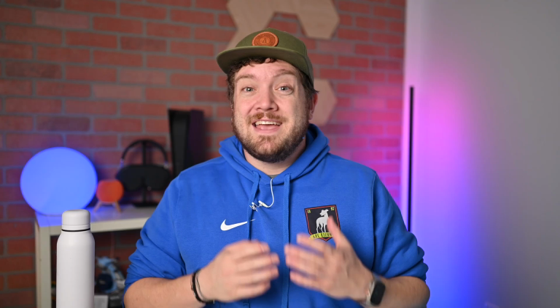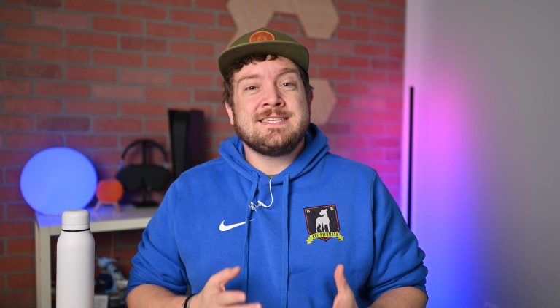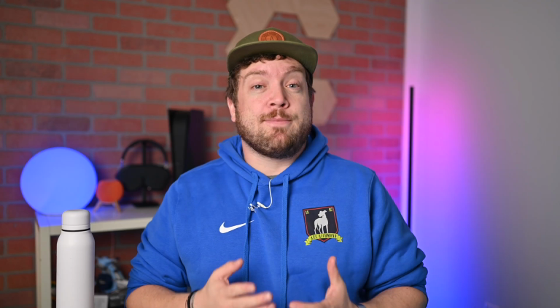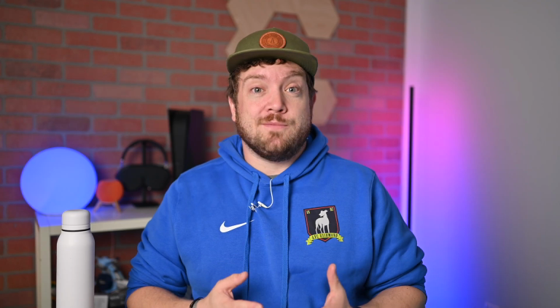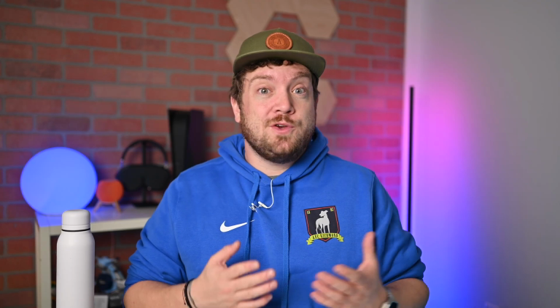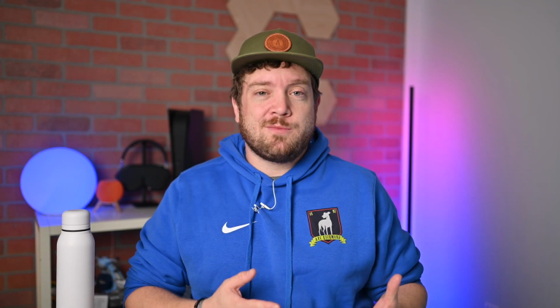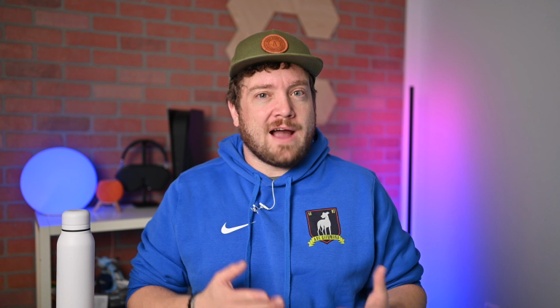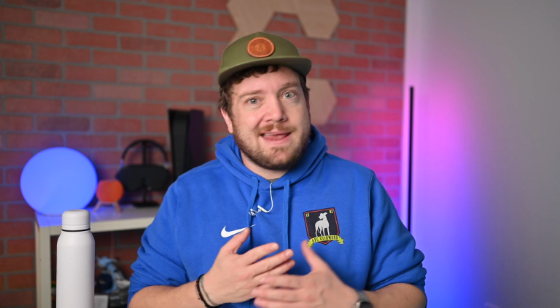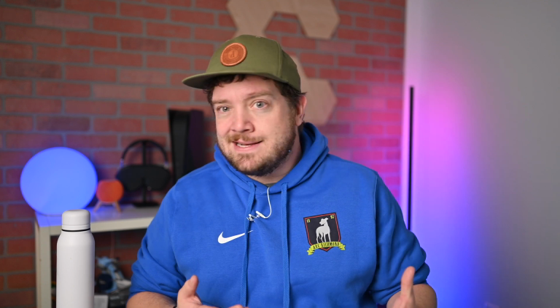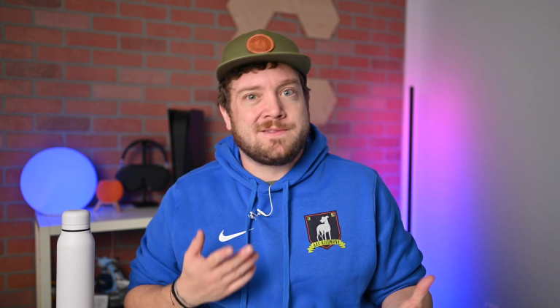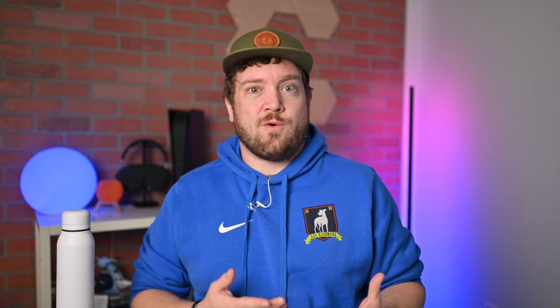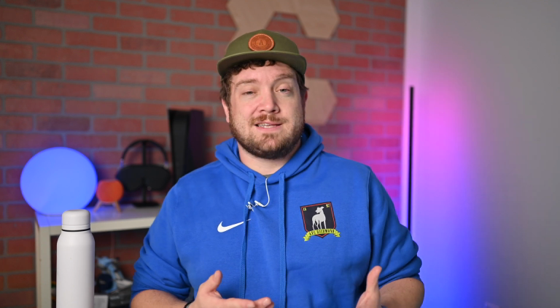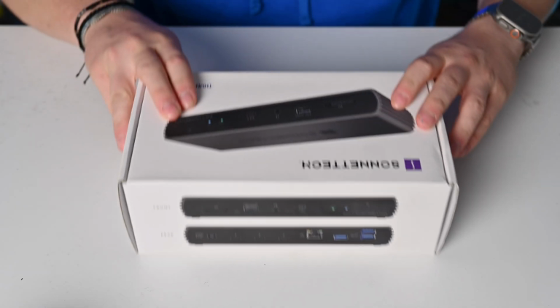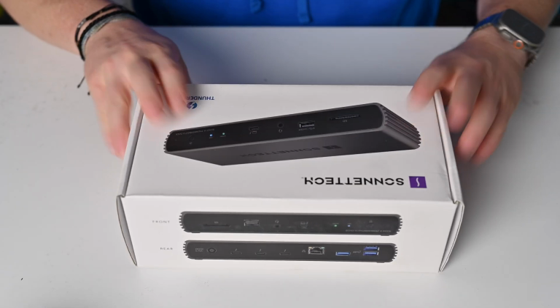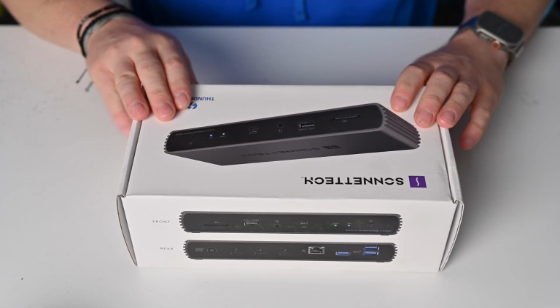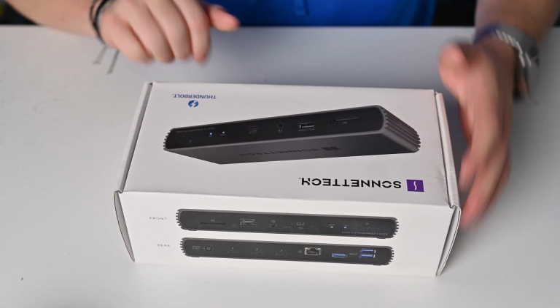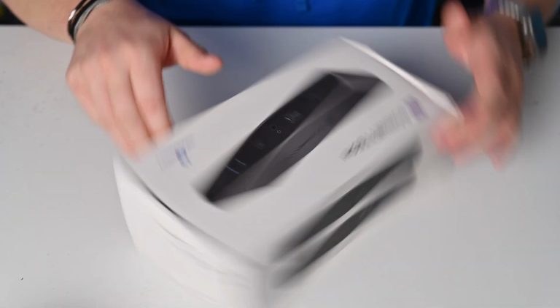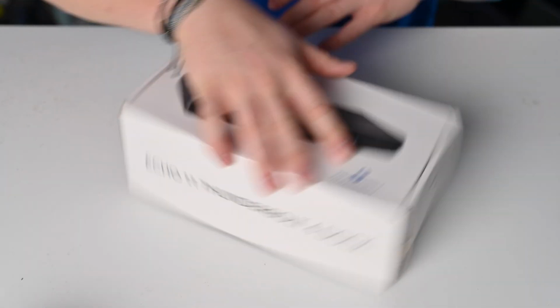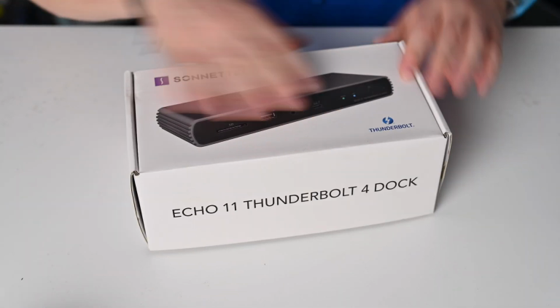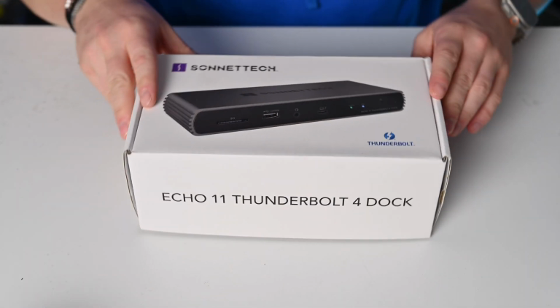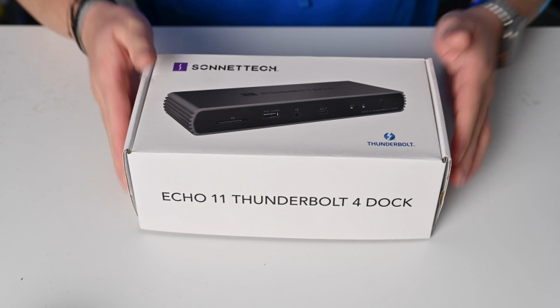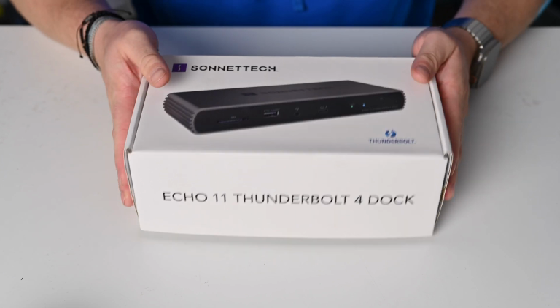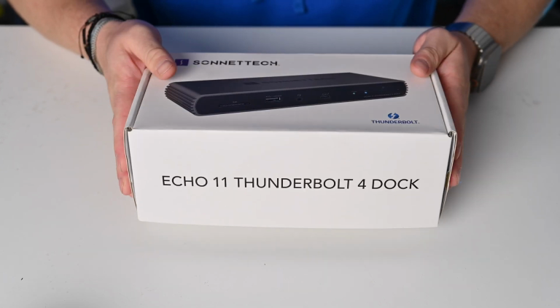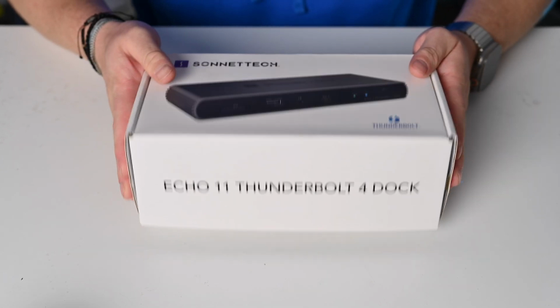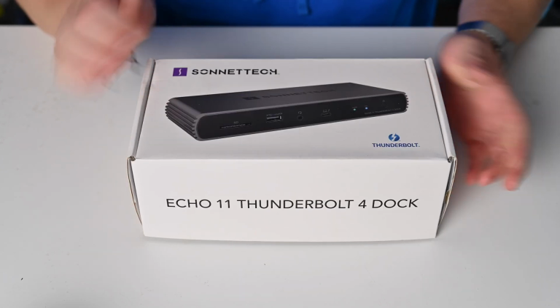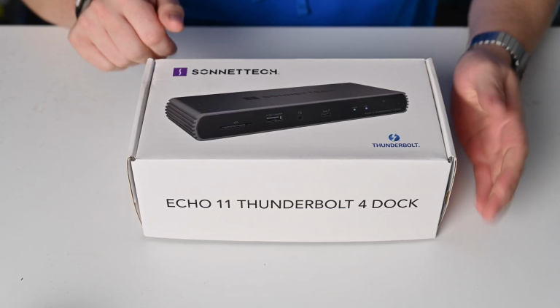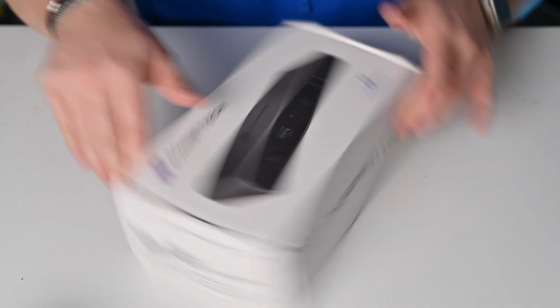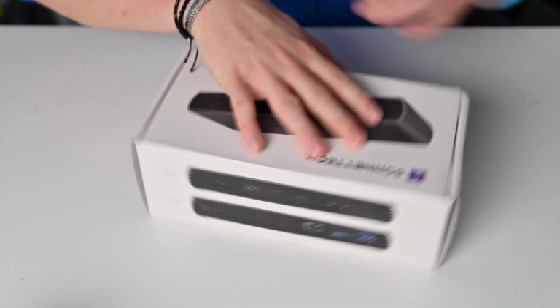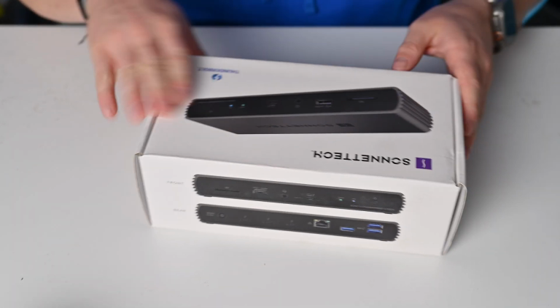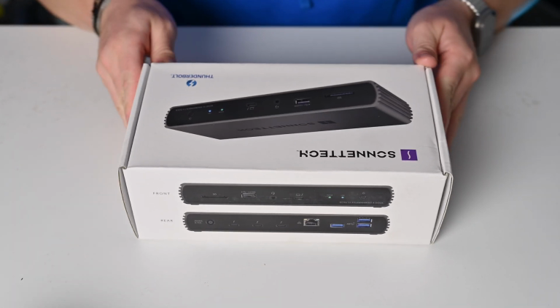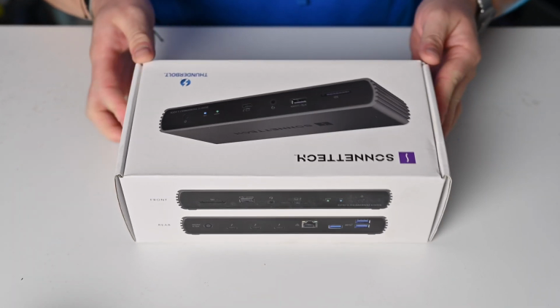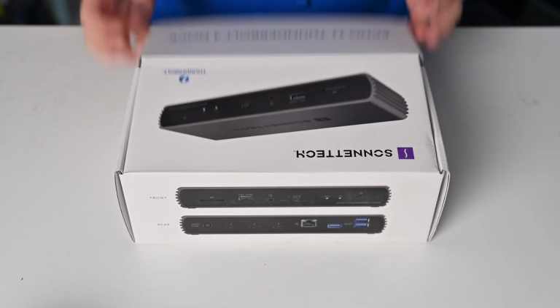Ever since Apple made the move to Thunderbolt 4, I've been inundated with Thunderbolt 4 docks. There are some that I love and some that I don't love, but I've been very happy testing the Echo 11 Thunderbolt 4 Dock from Sonnet Tech.